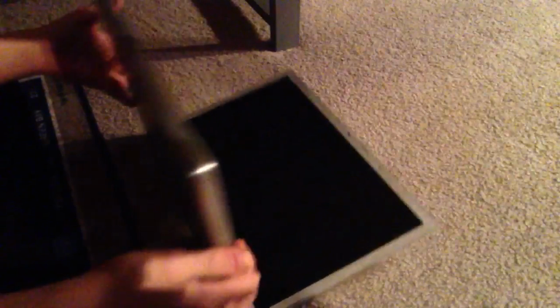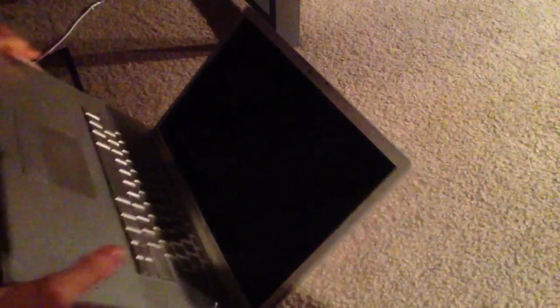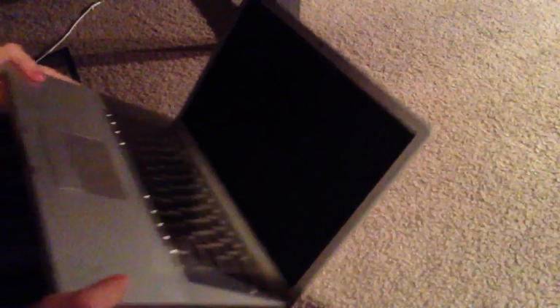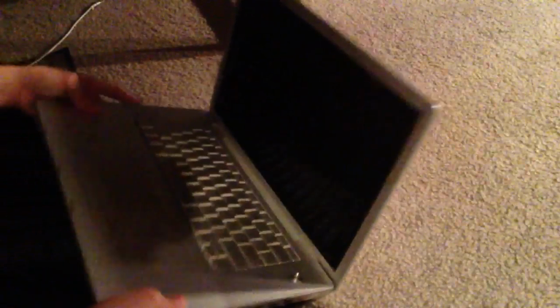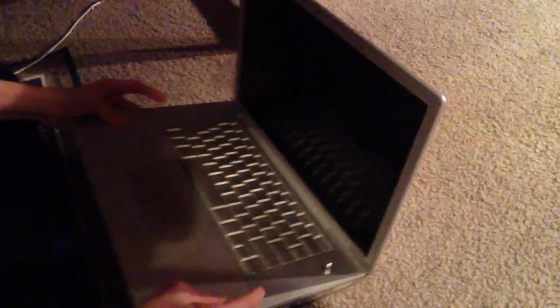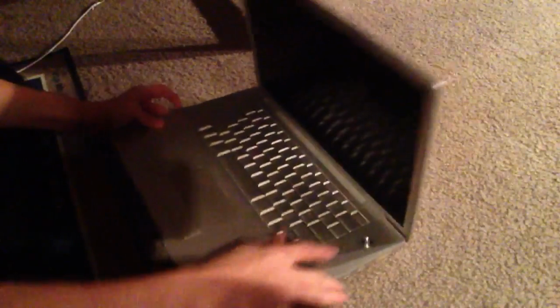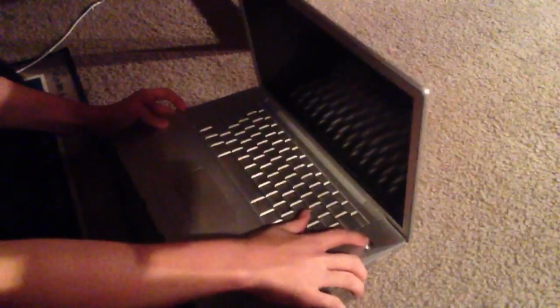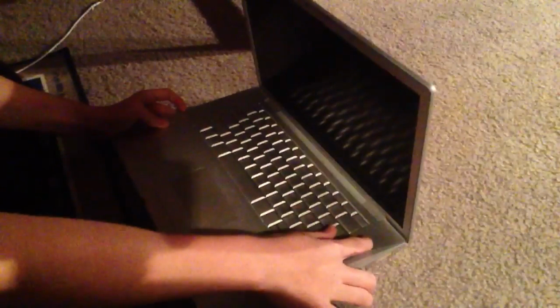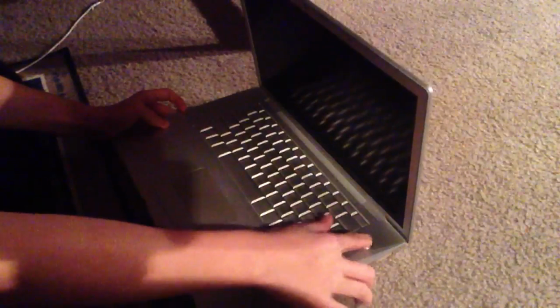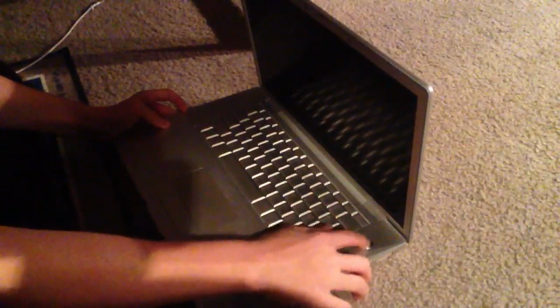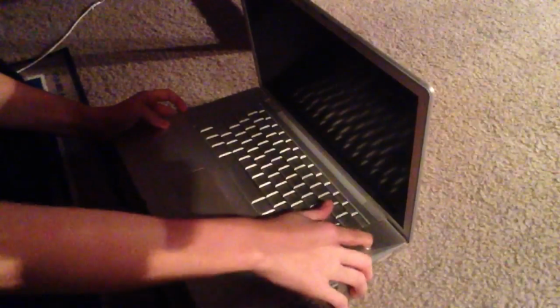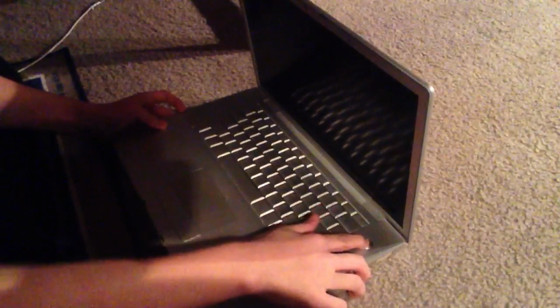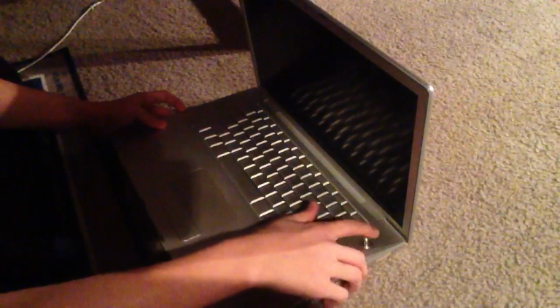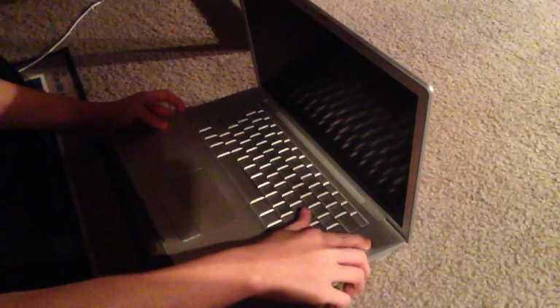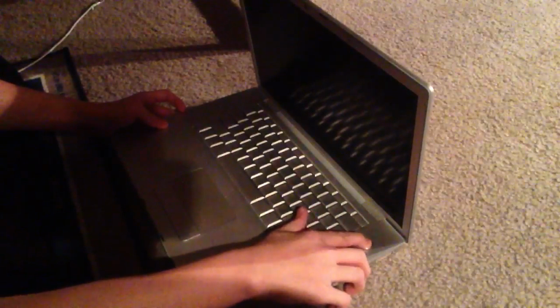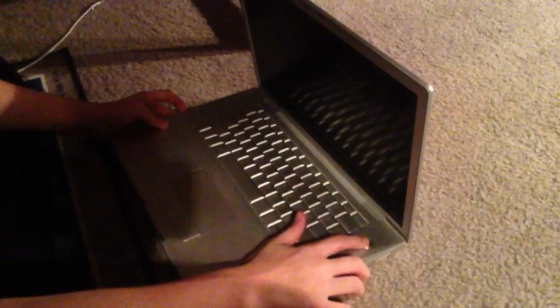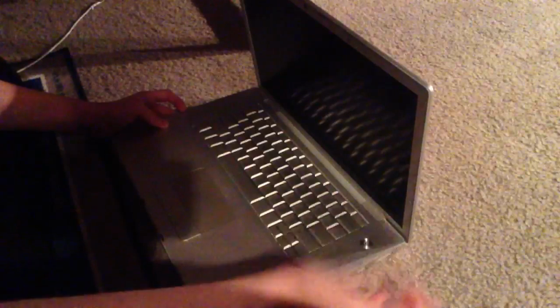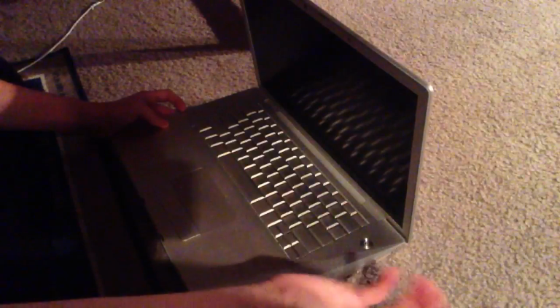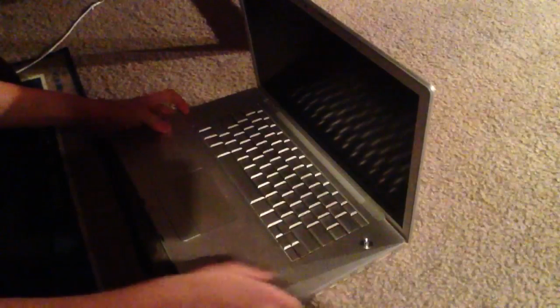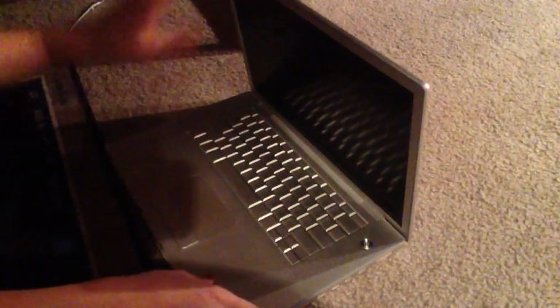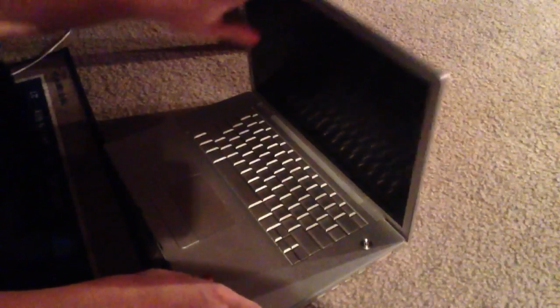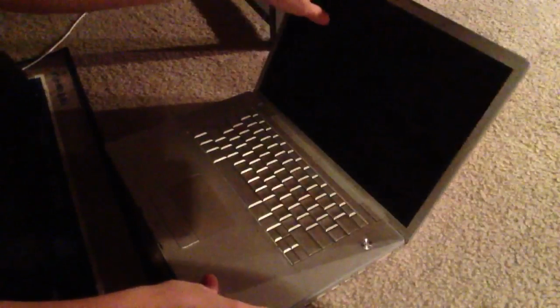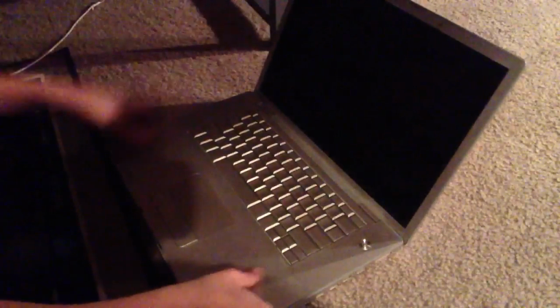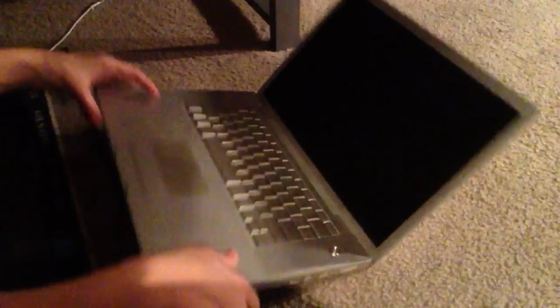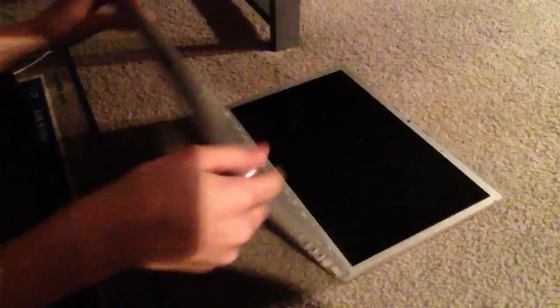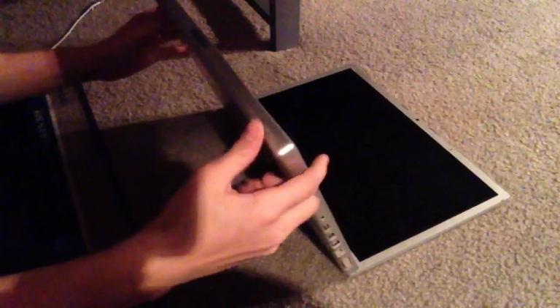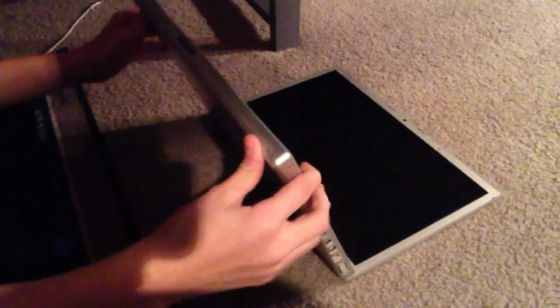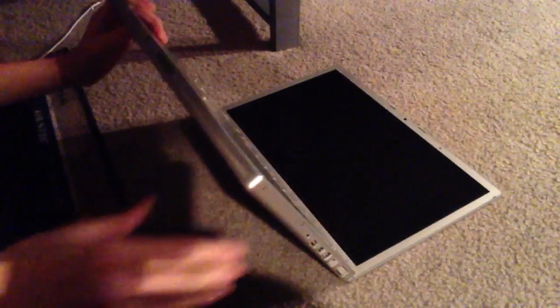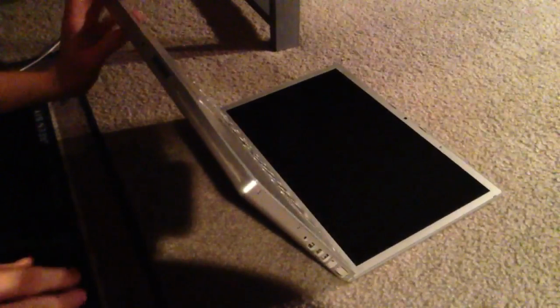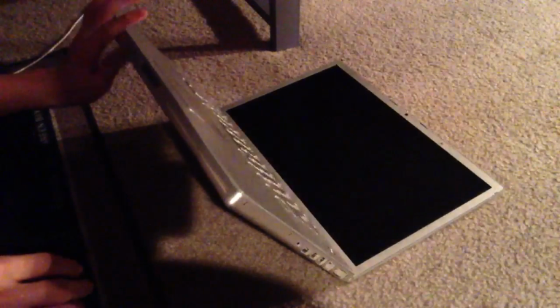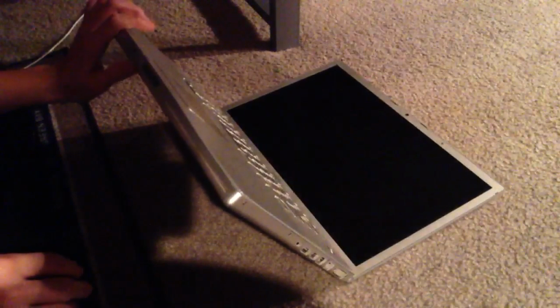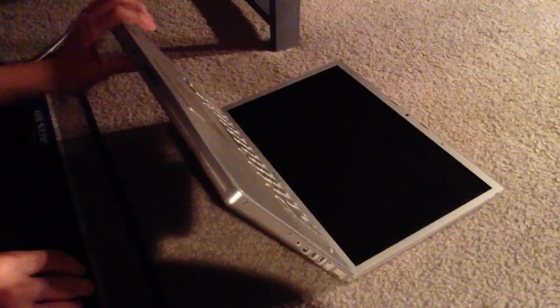So first things first, I'm going to show you that this is not turning on. I'll keep clicking it, it's not turning on — it's basically not working and I have a solution for this.